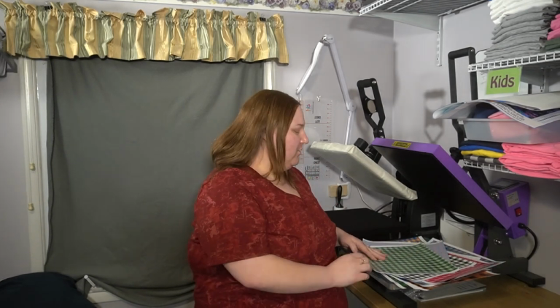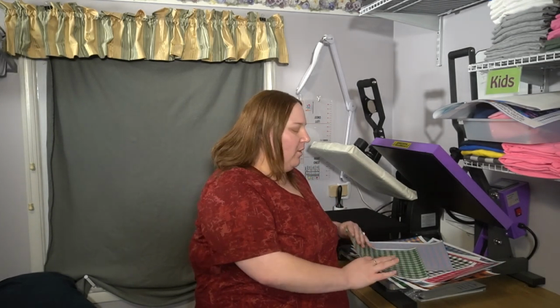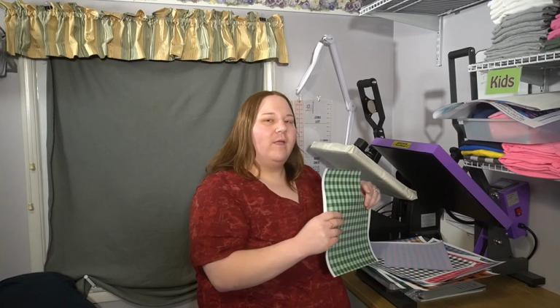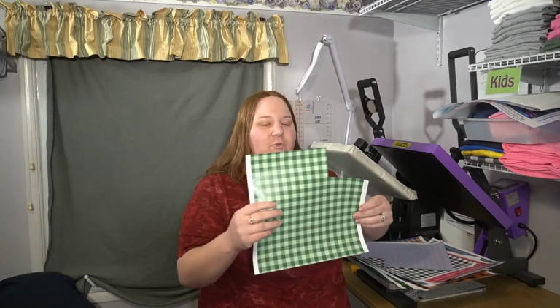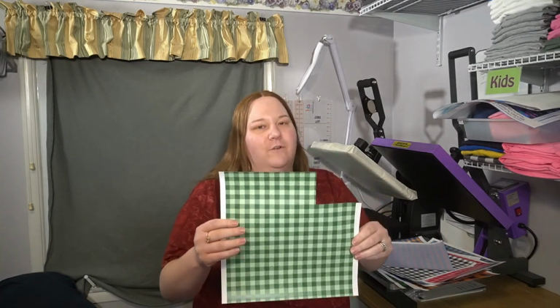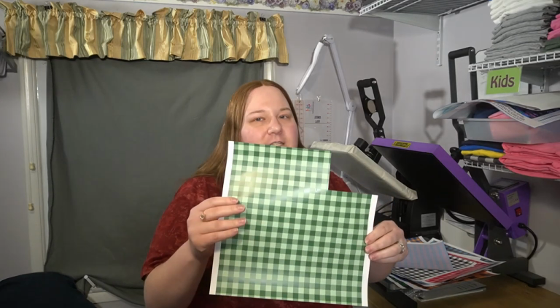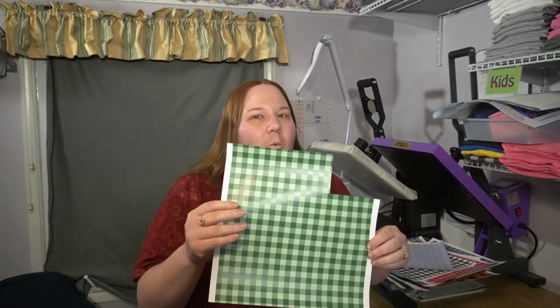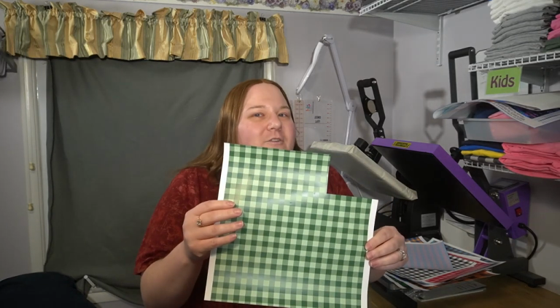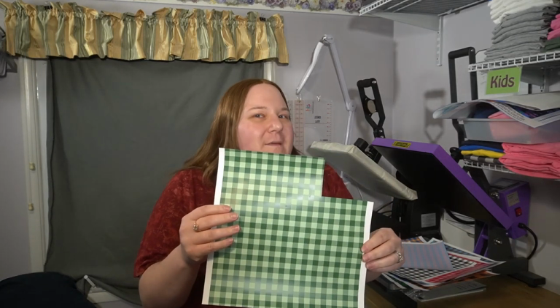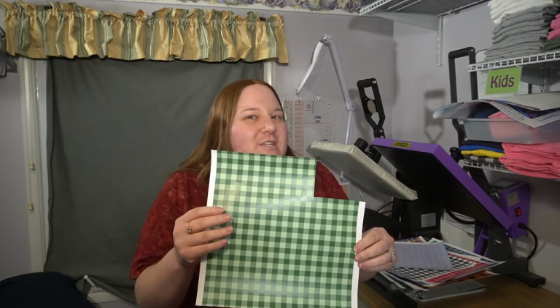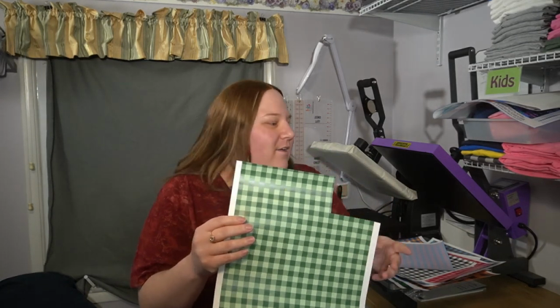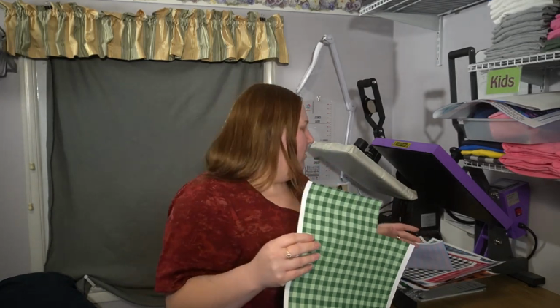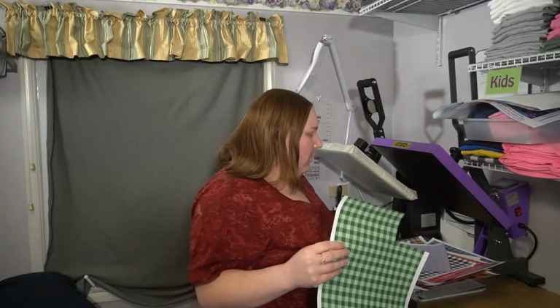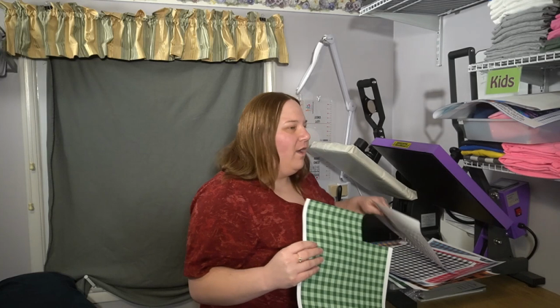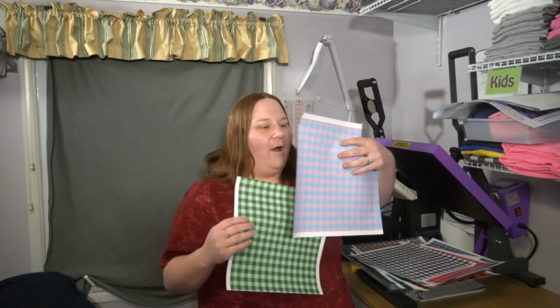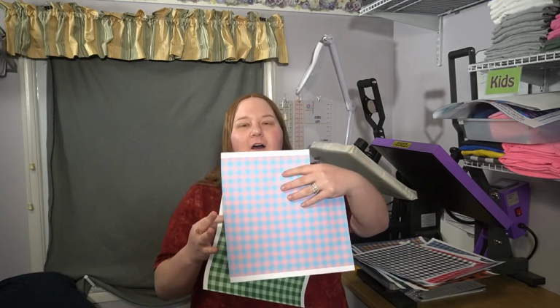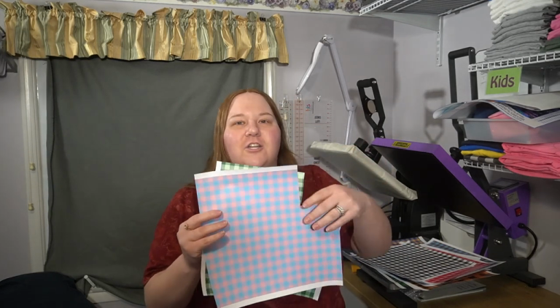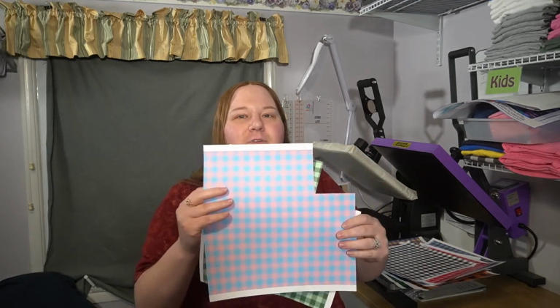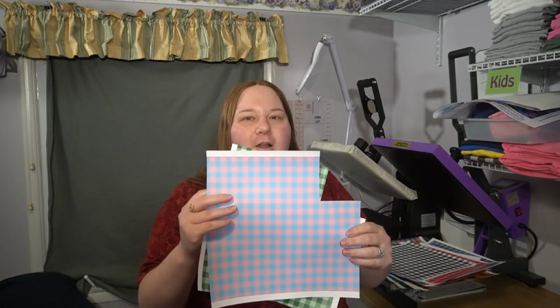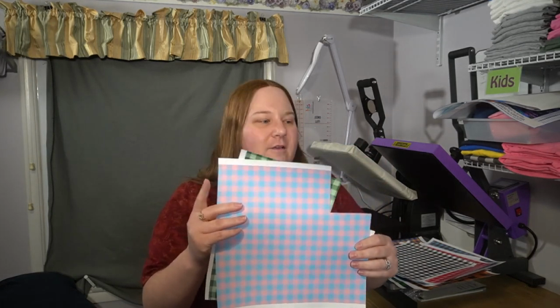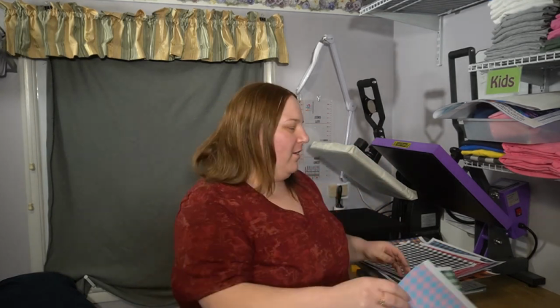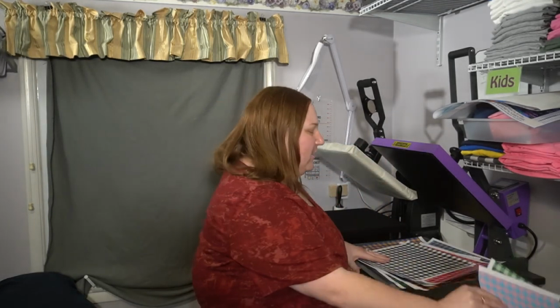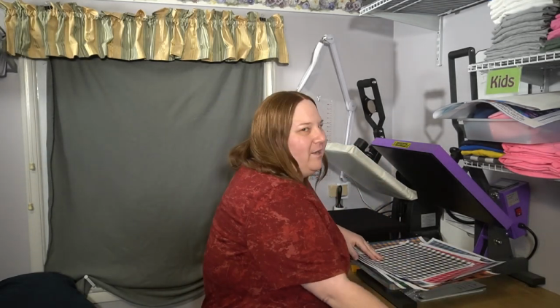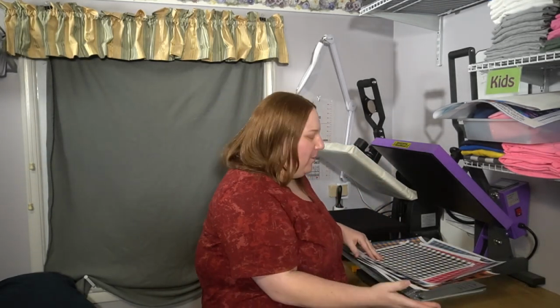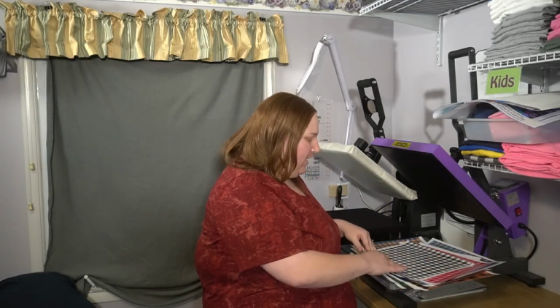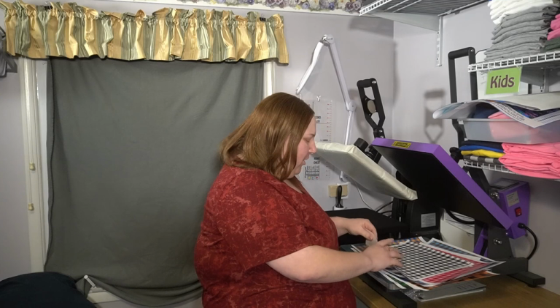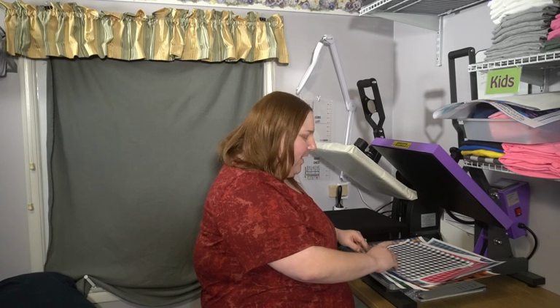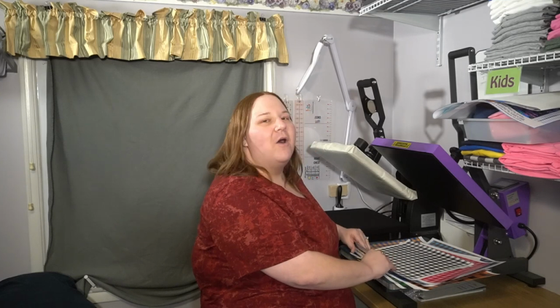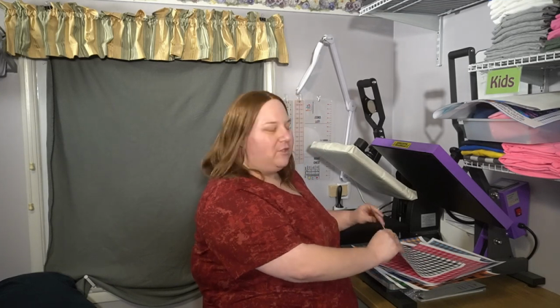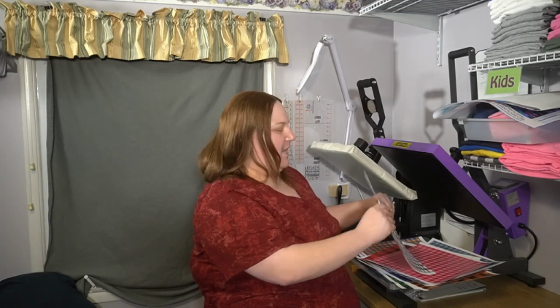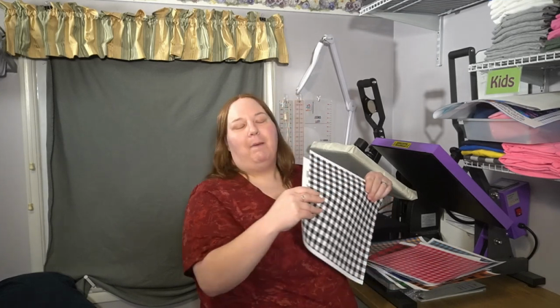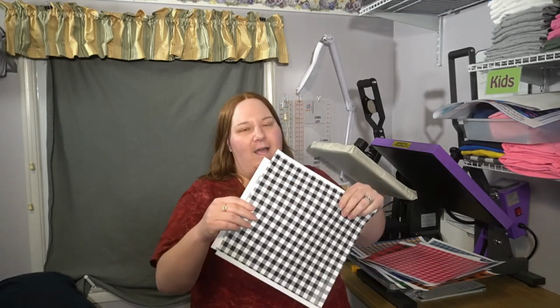So with this green one, for instance, why not use it for St. Patrick's Day? Or how about a gender reveal party? That's just where I start, but I have all different sized plaids.